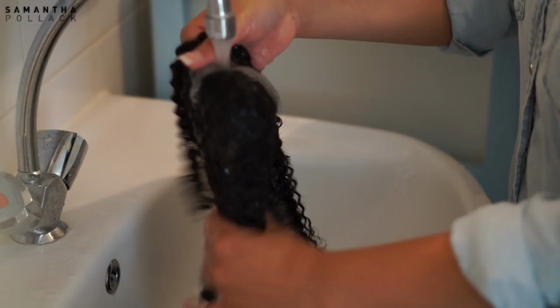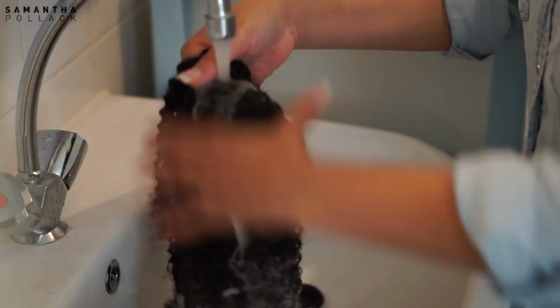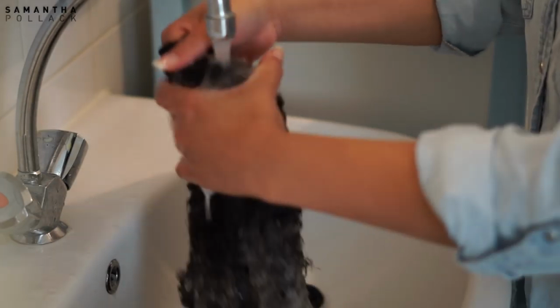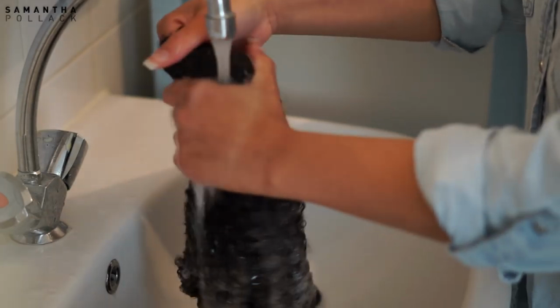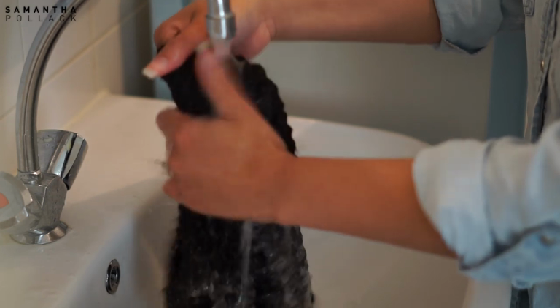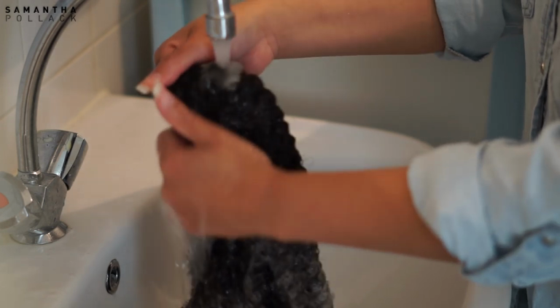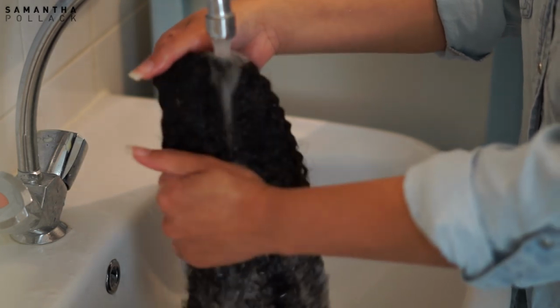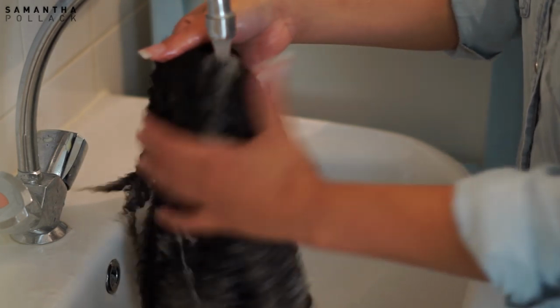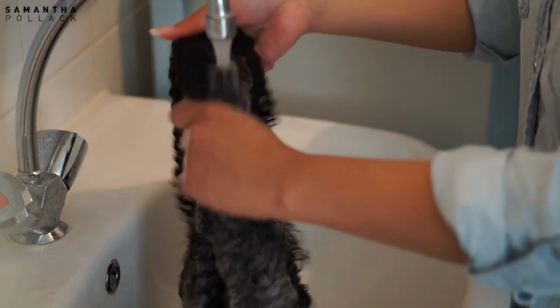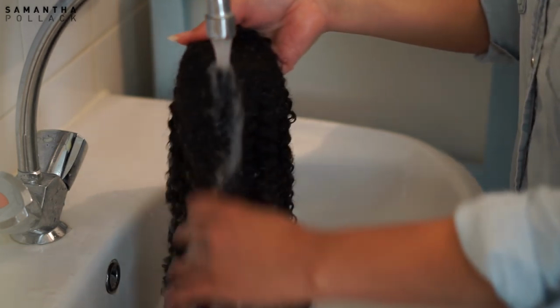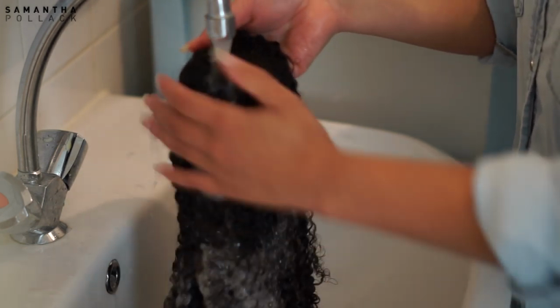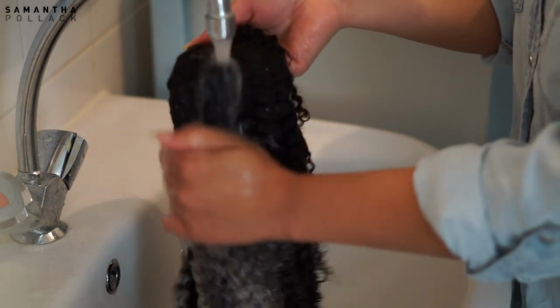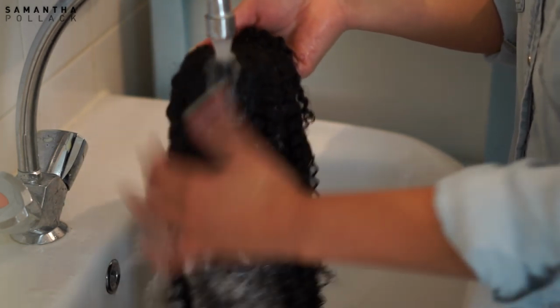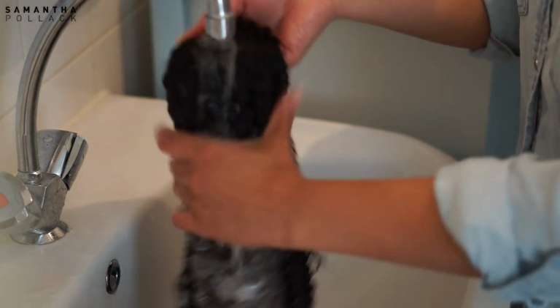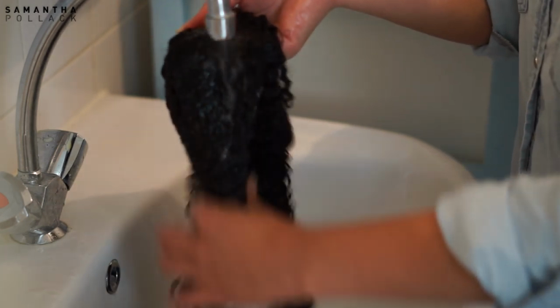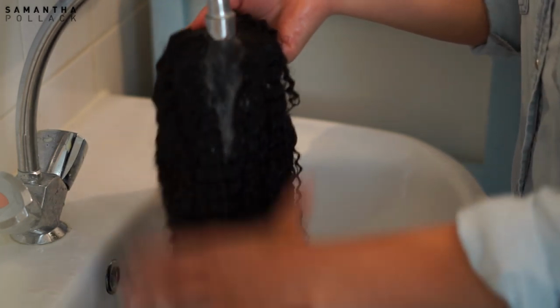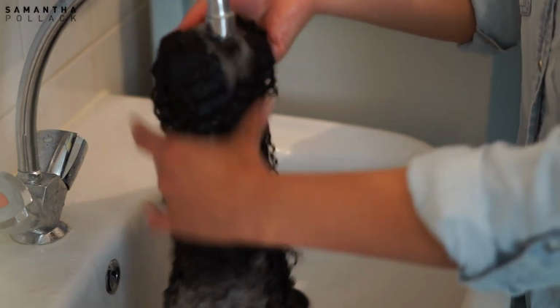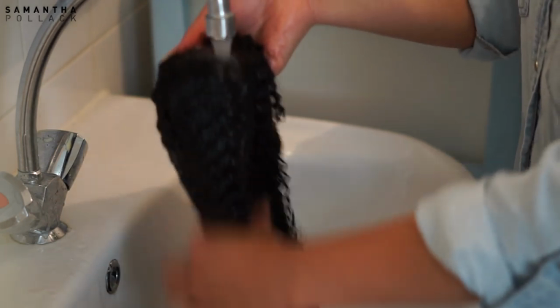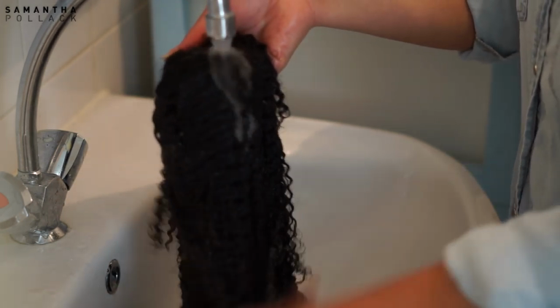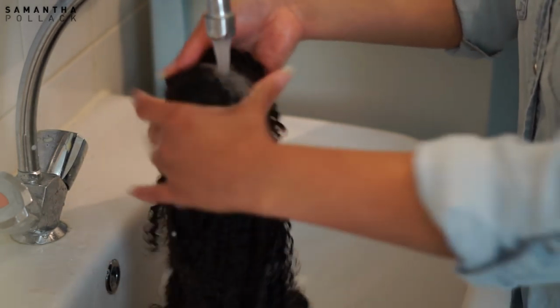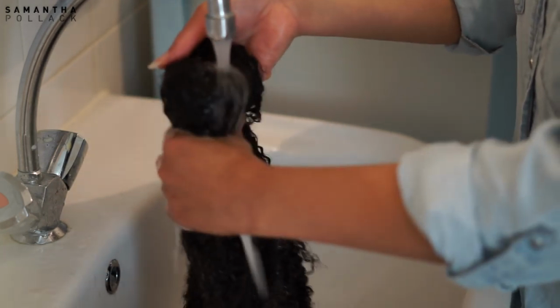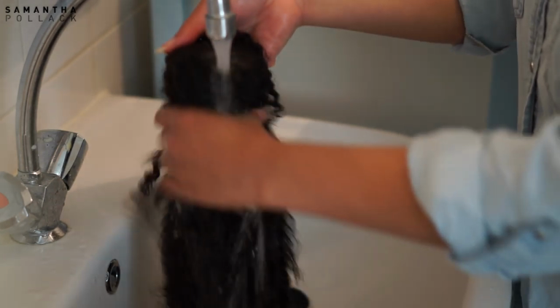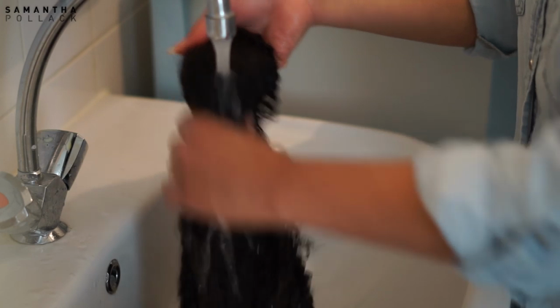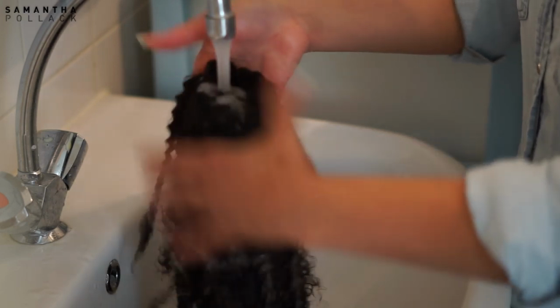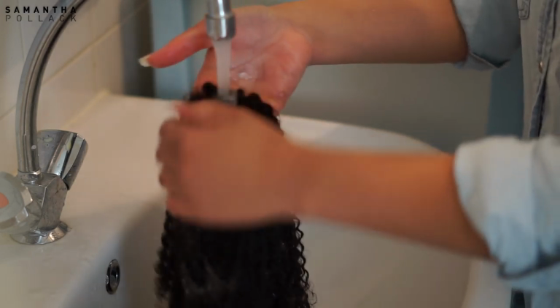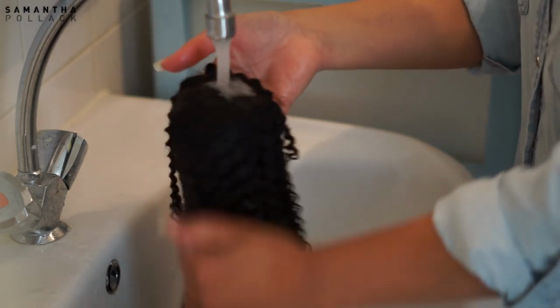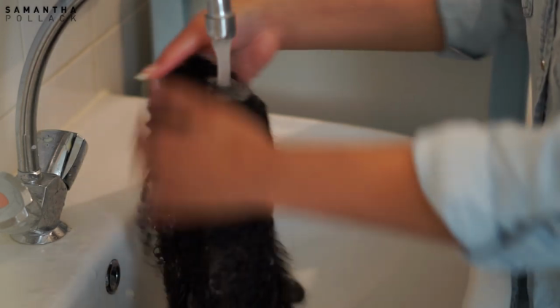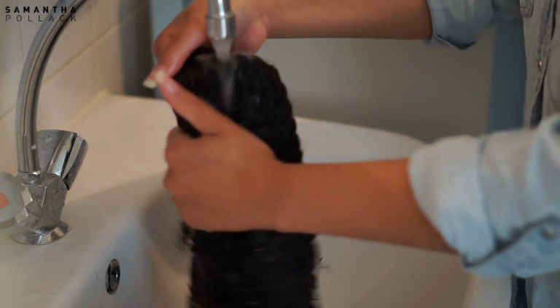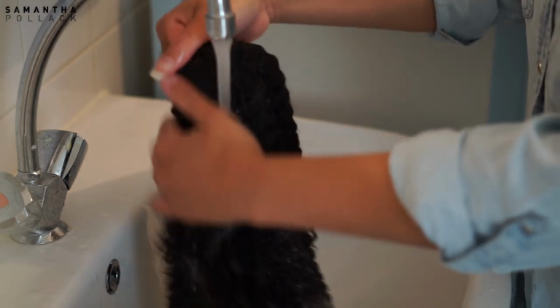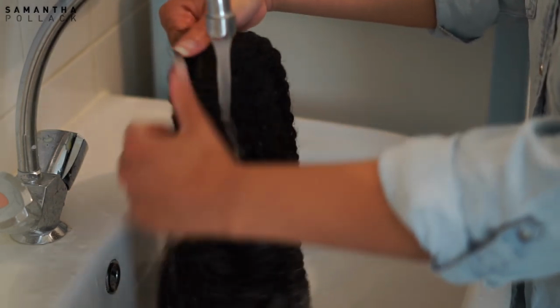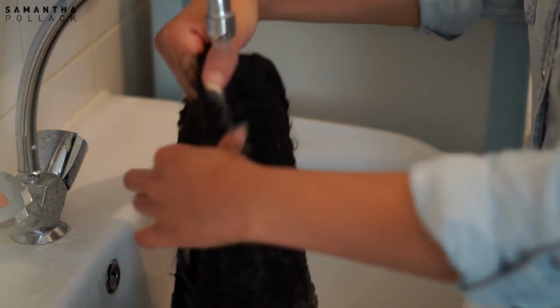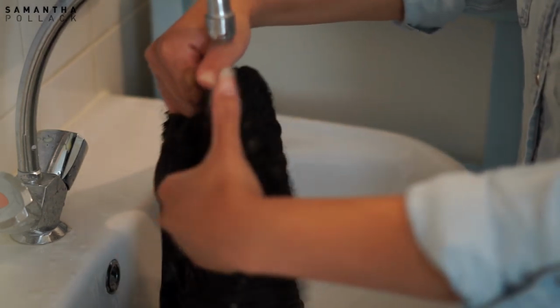Now I rinse the wig with water and make sure that all the conditioner, co-wash cleanser — whatever you use — is fully removed.